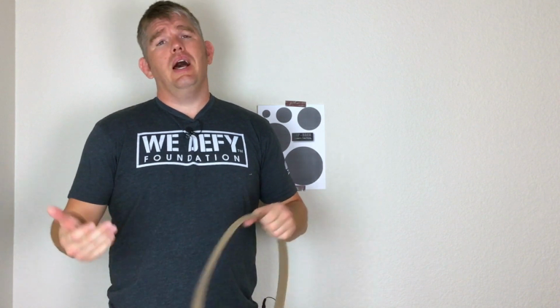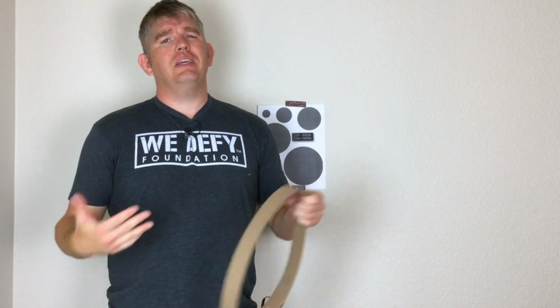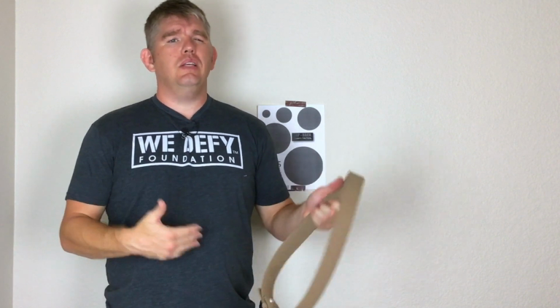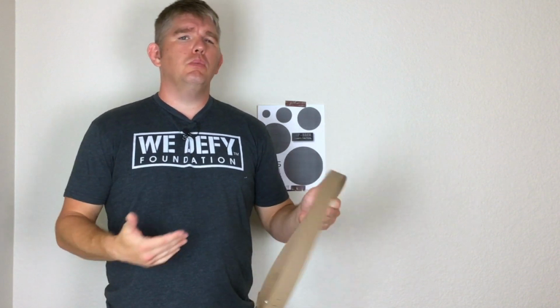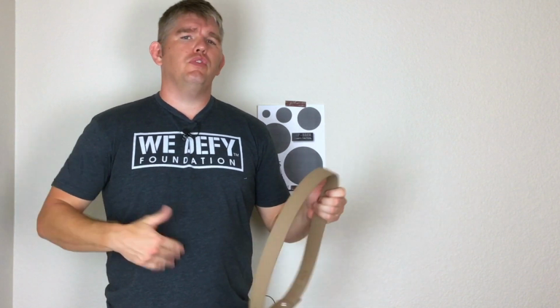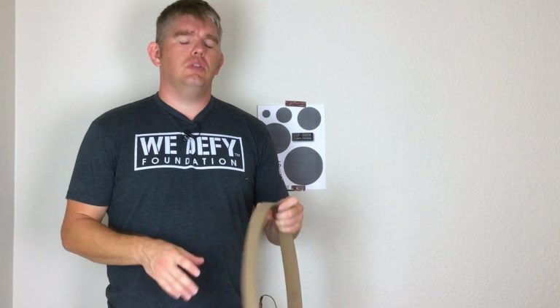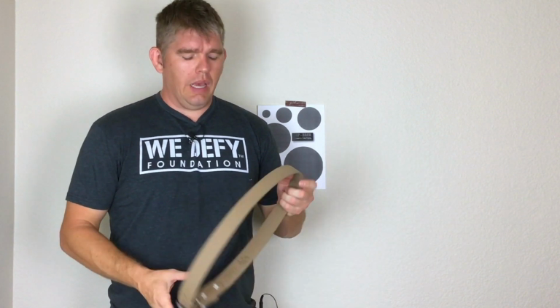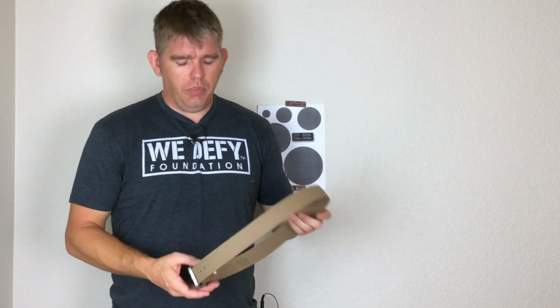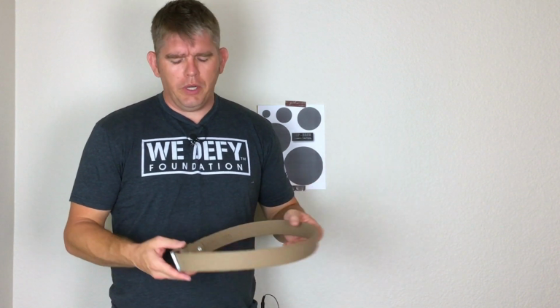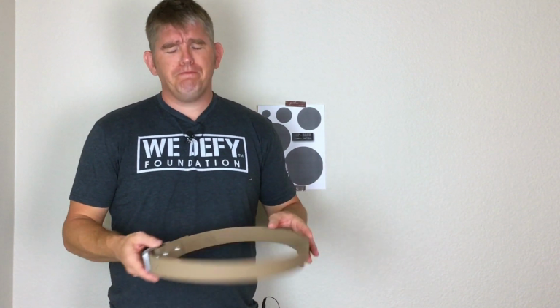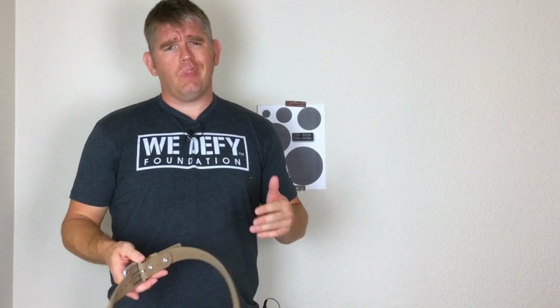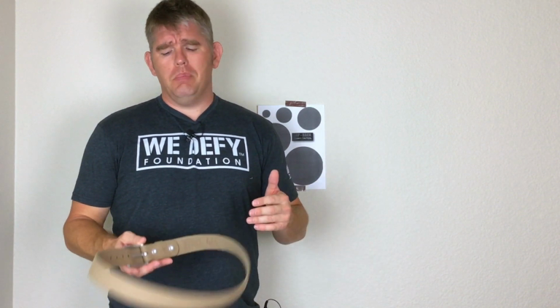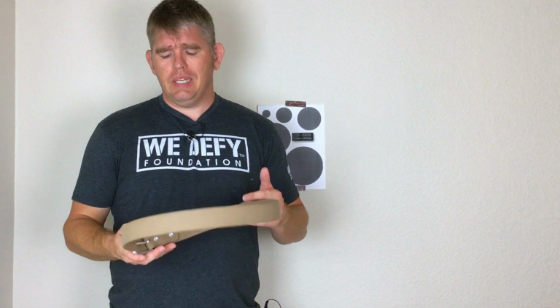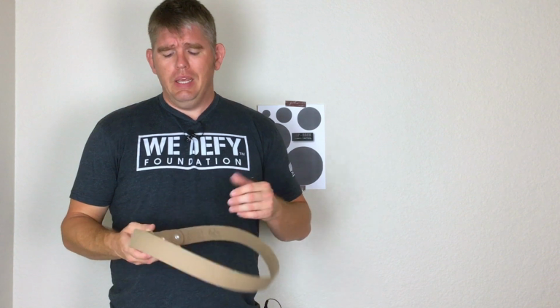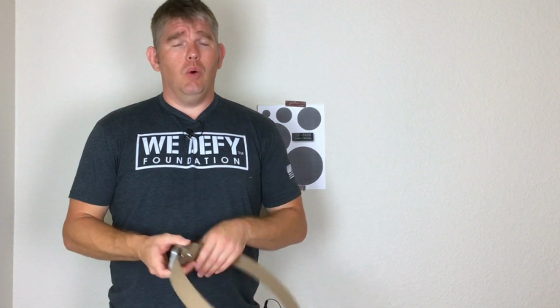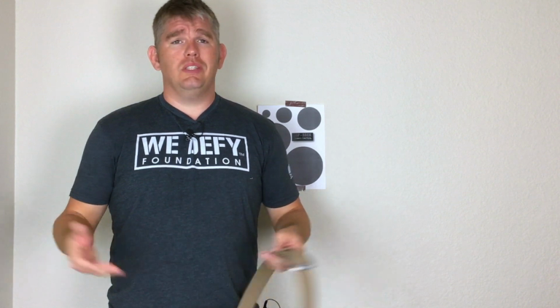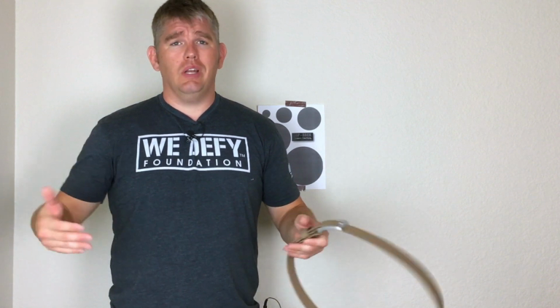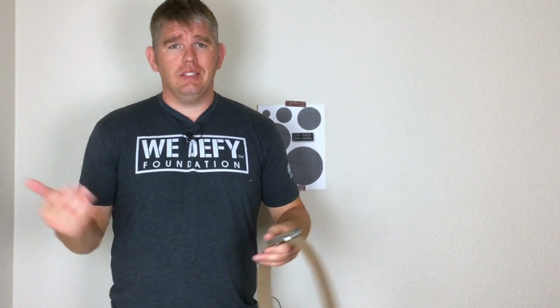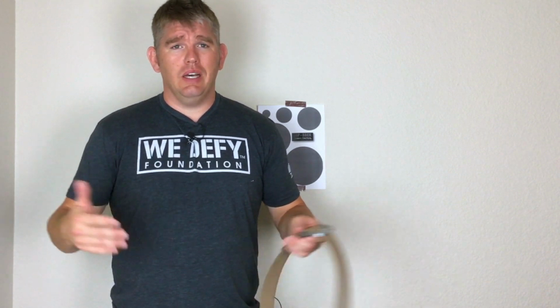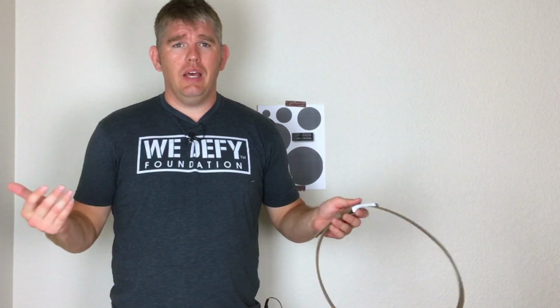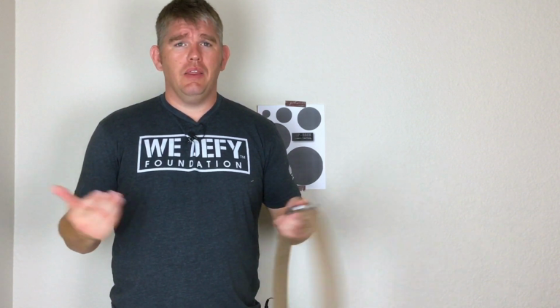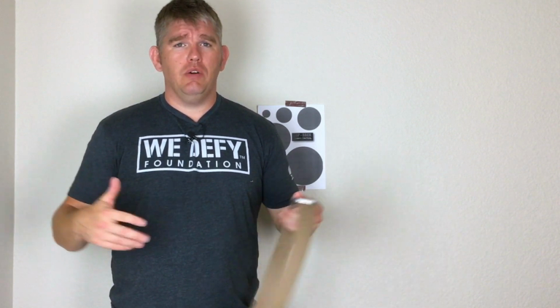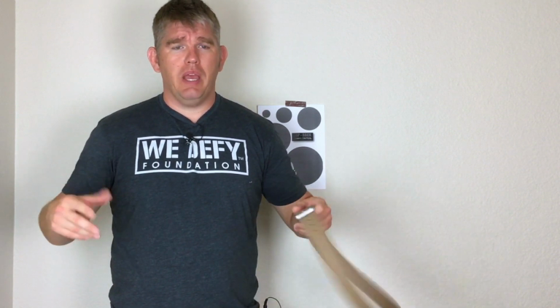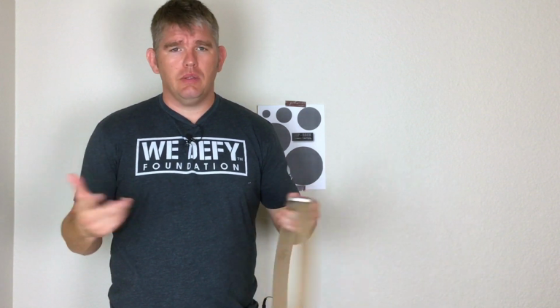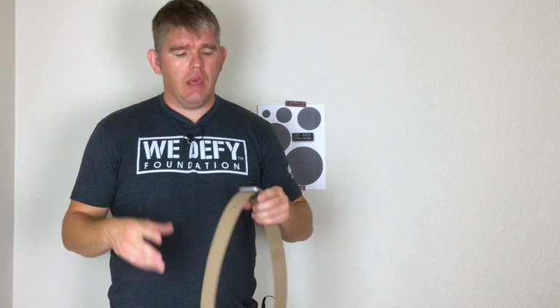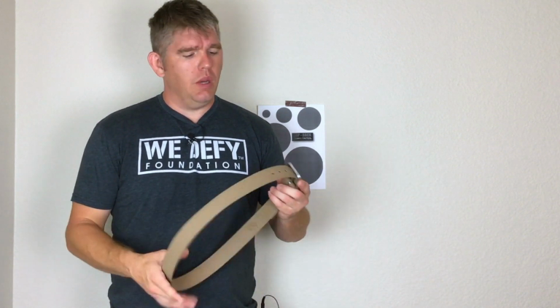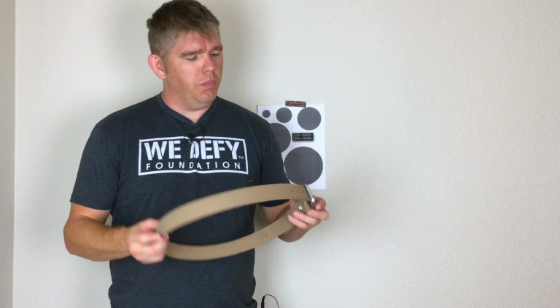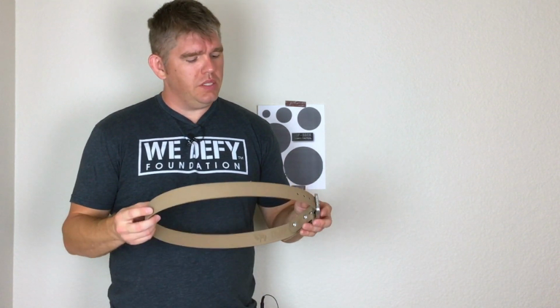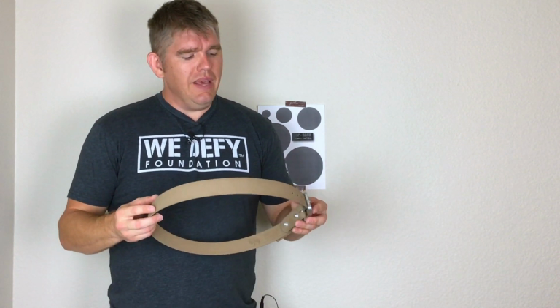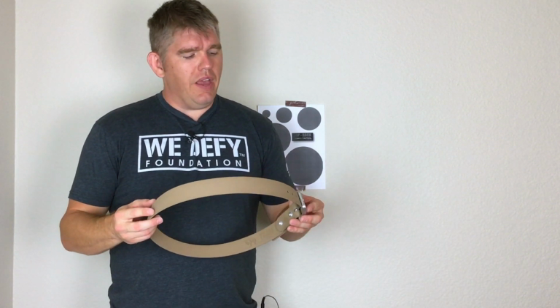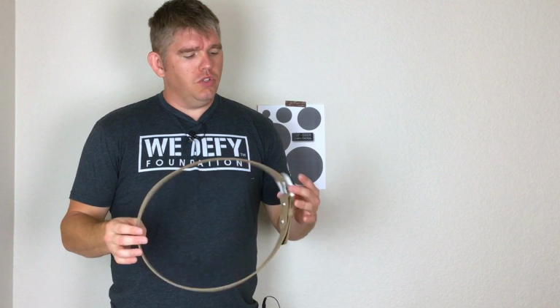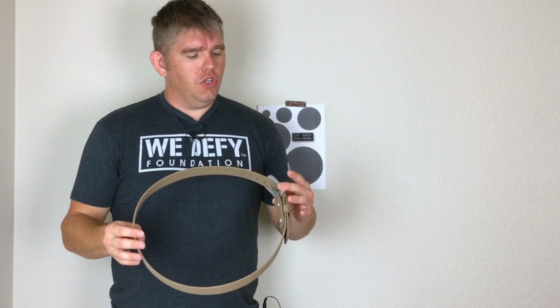It makes it a little bit more difficult sometimes to put on, but once it's on, the gun, the belt, the pants — they become one piece. They are secured.